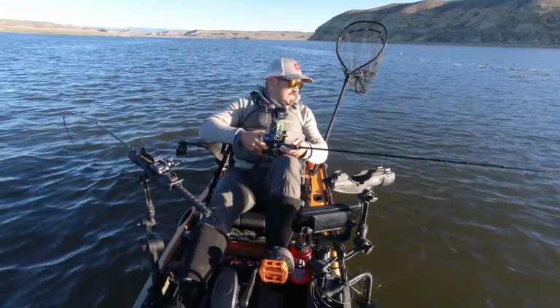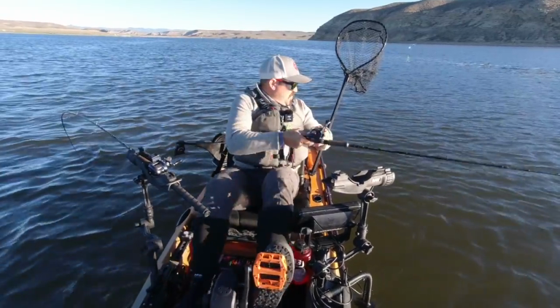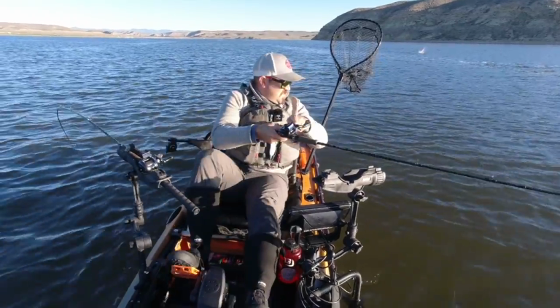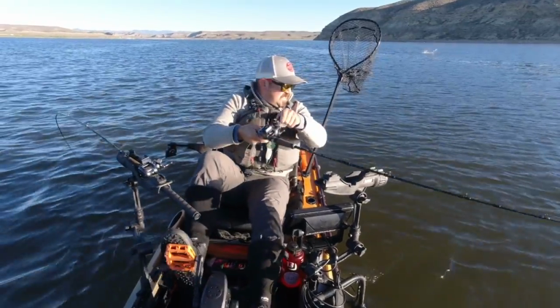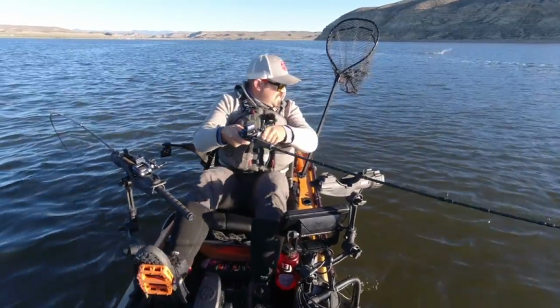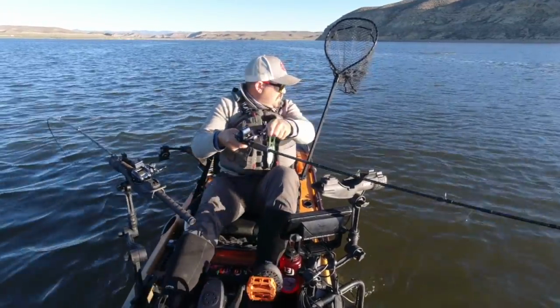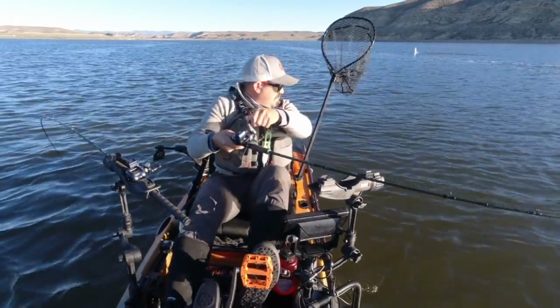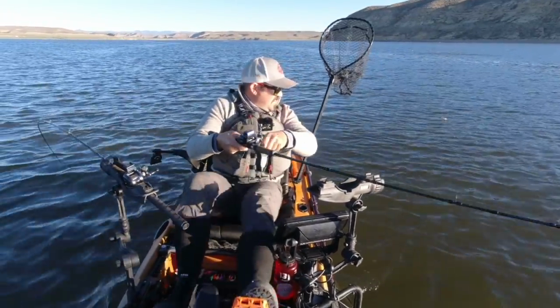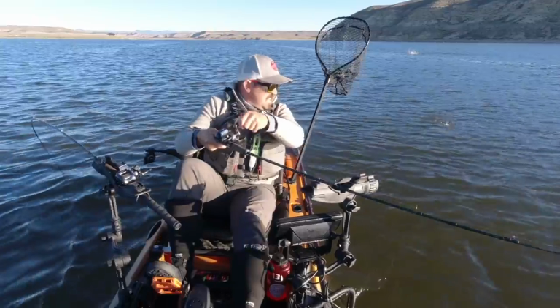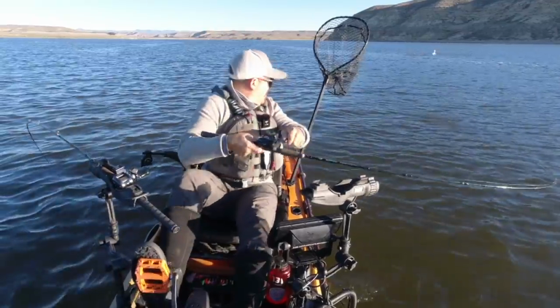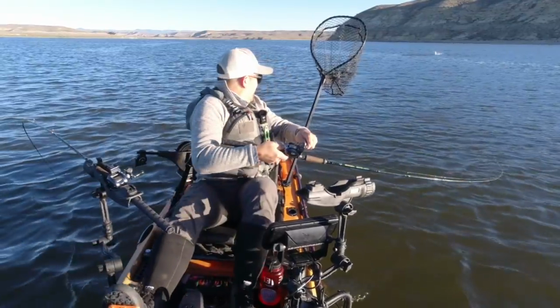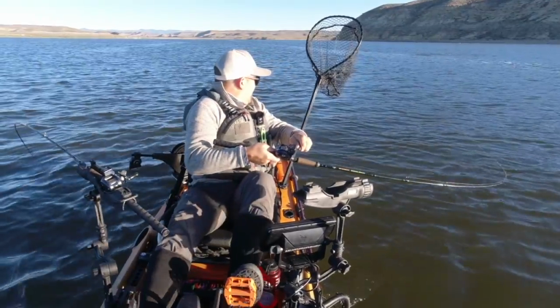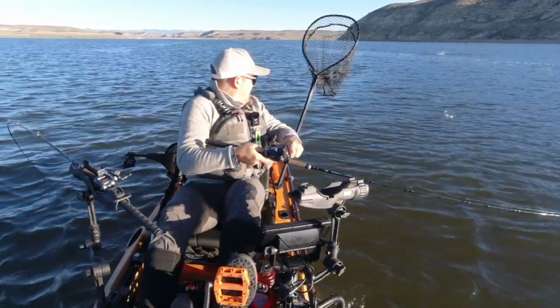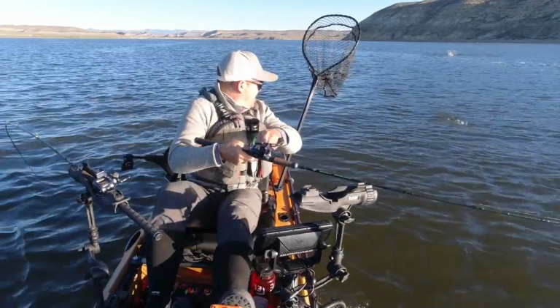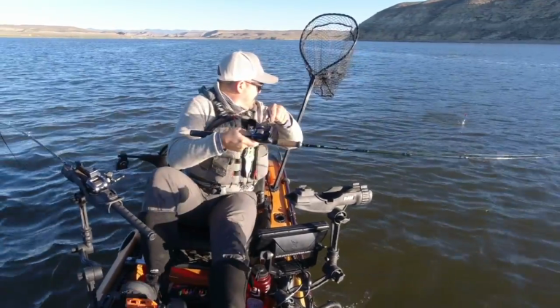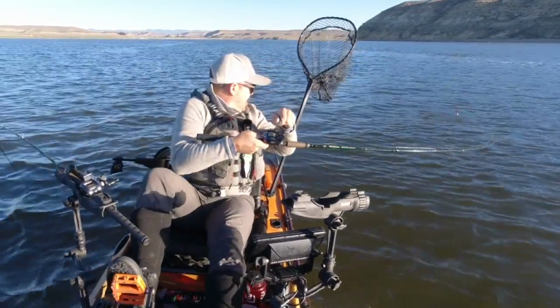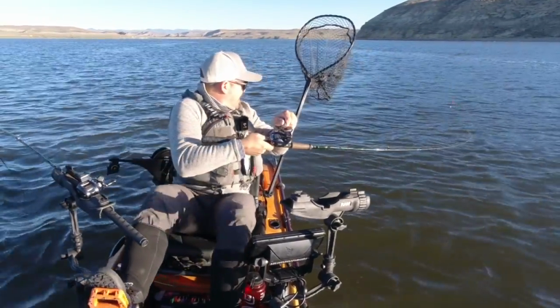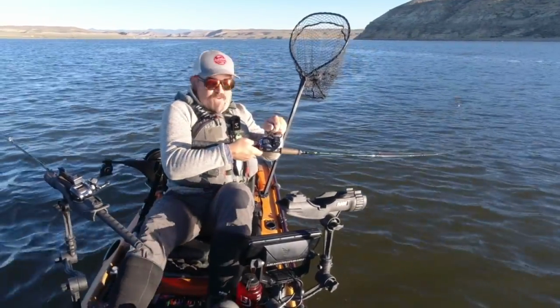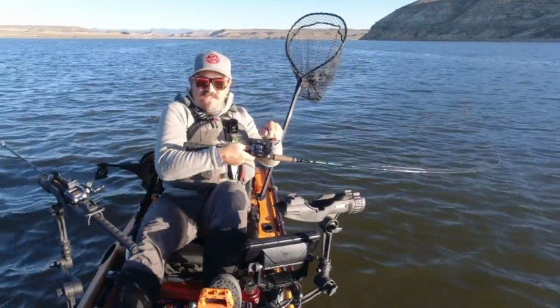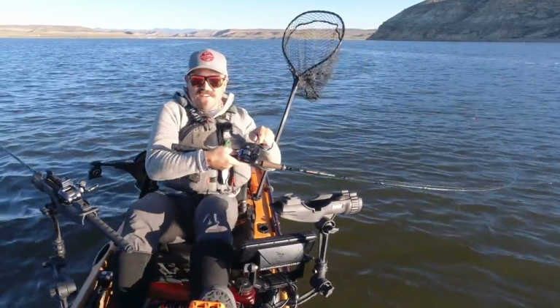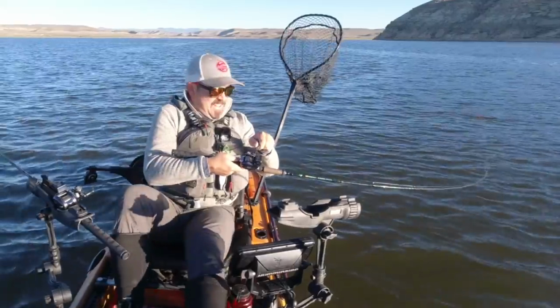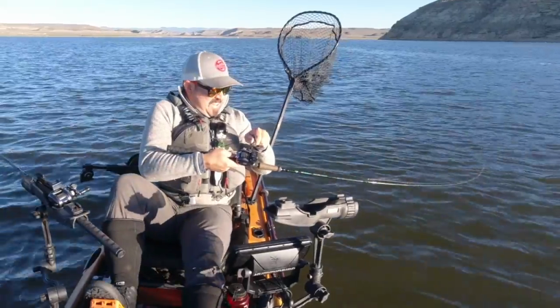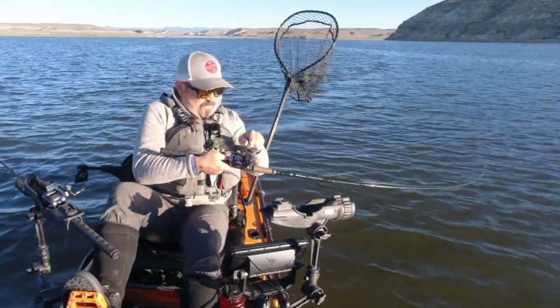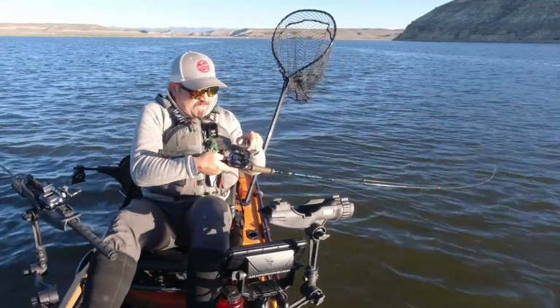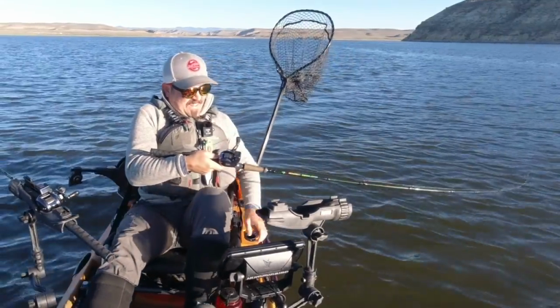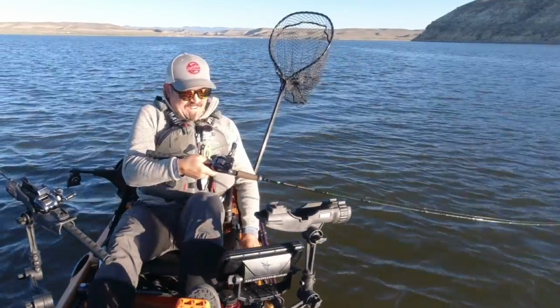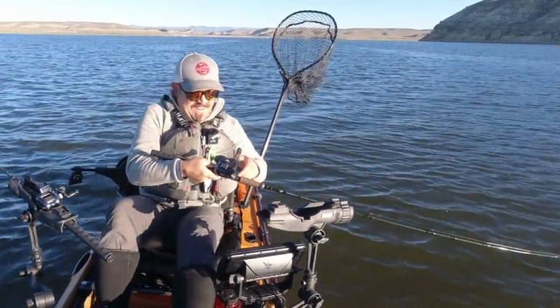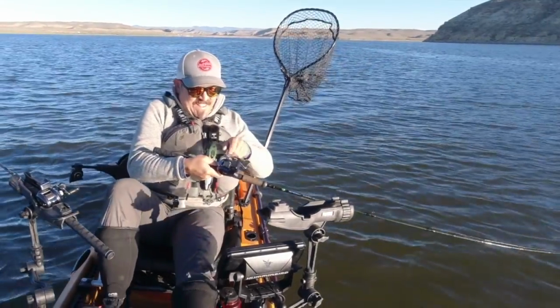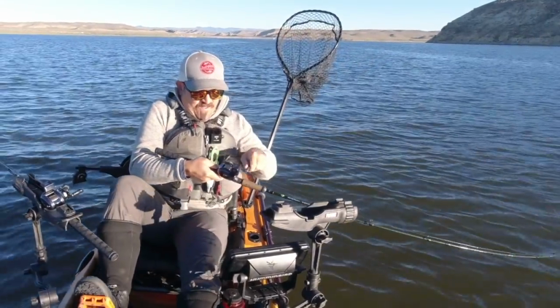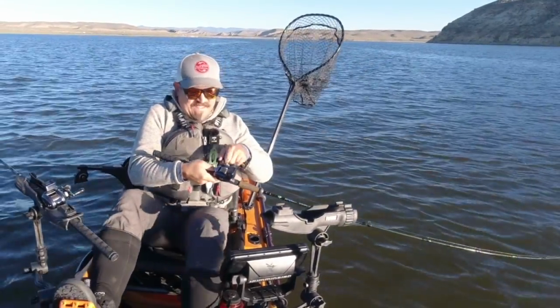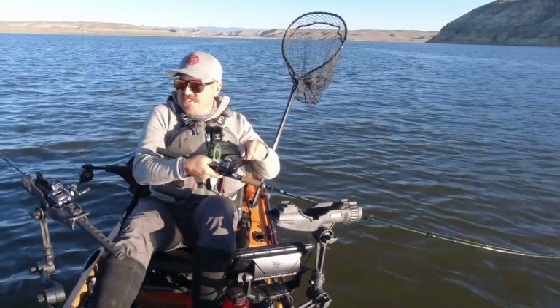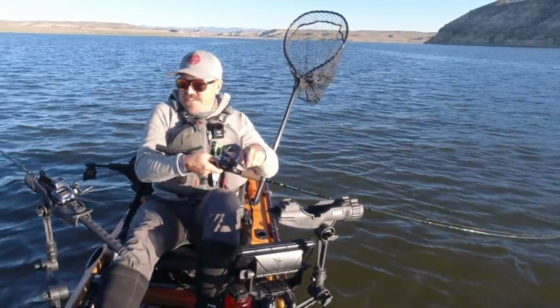Oh there's a fish! Whoo, it's a monster — whoa, he's taking line! Crazy on the drop back there.